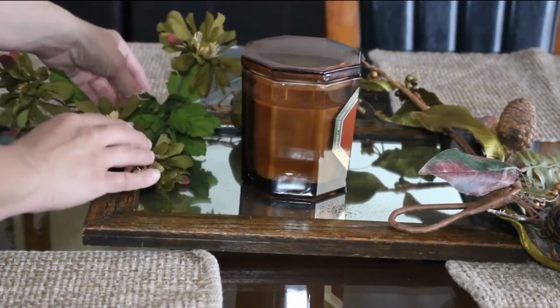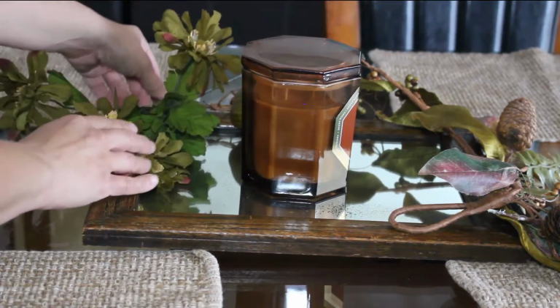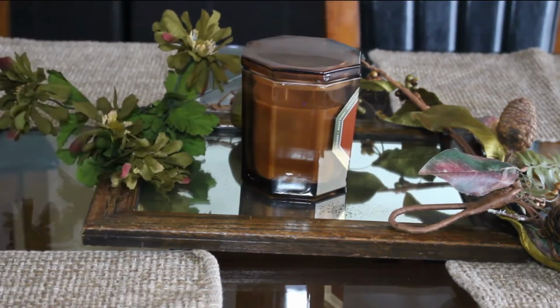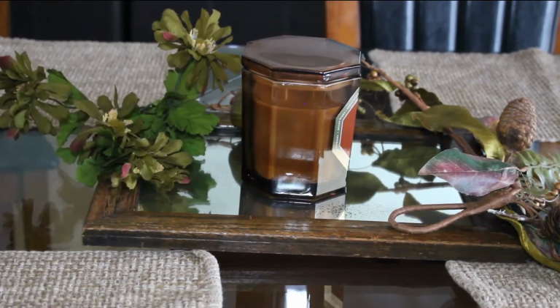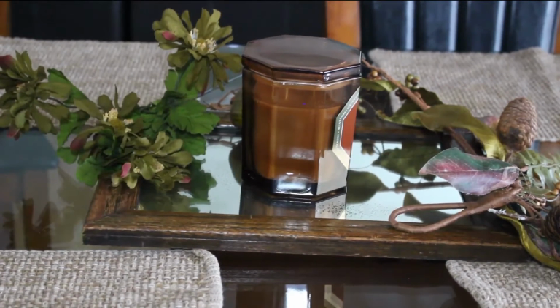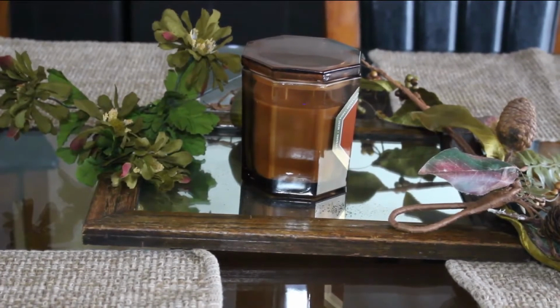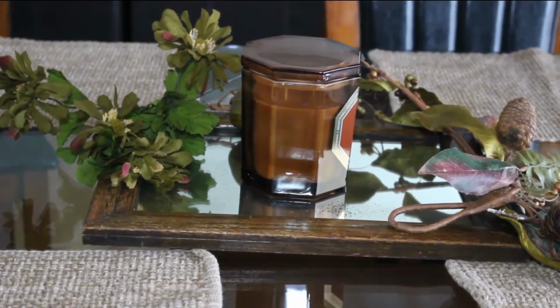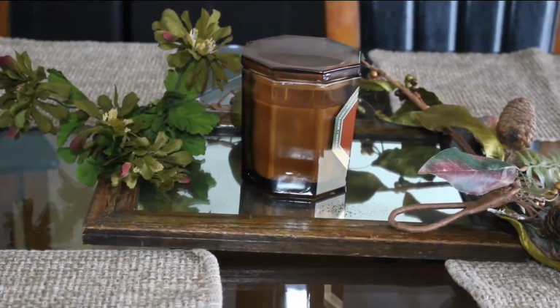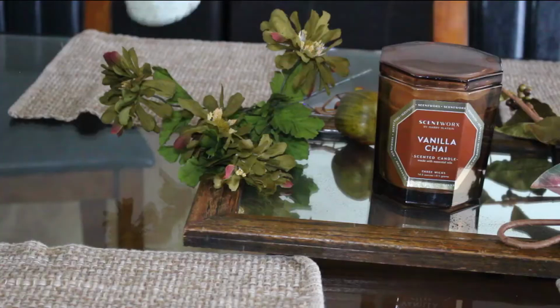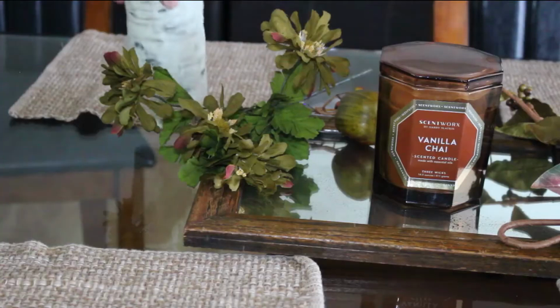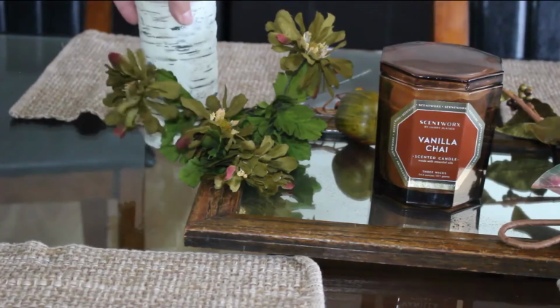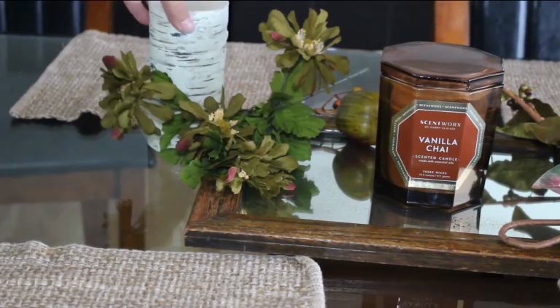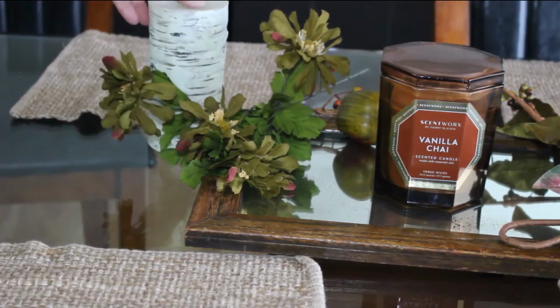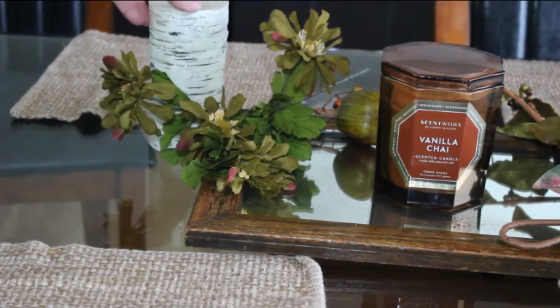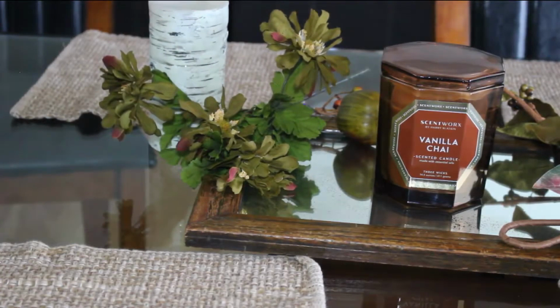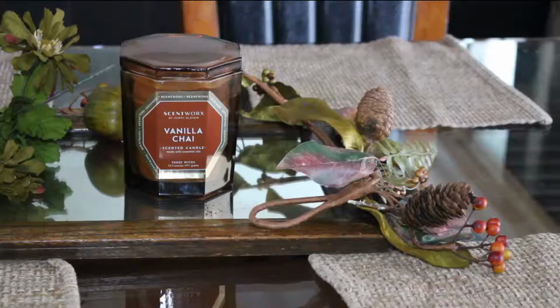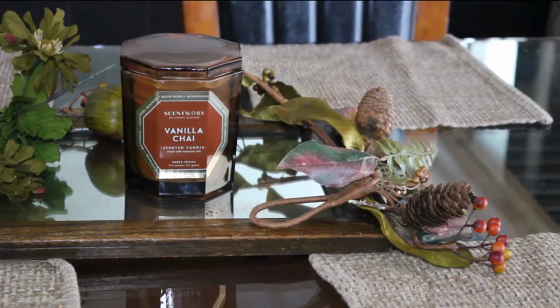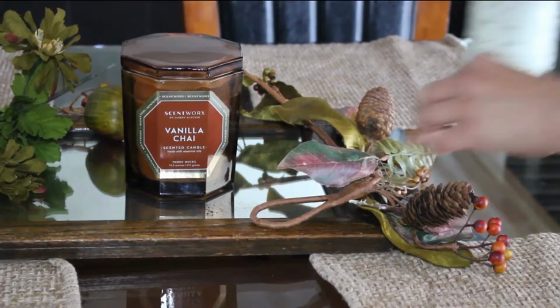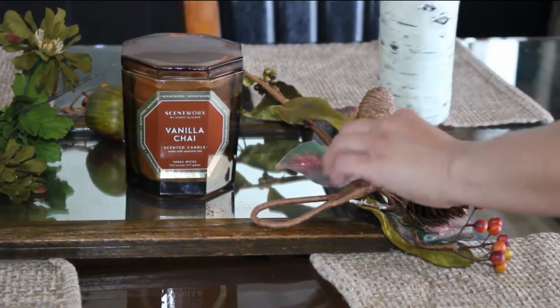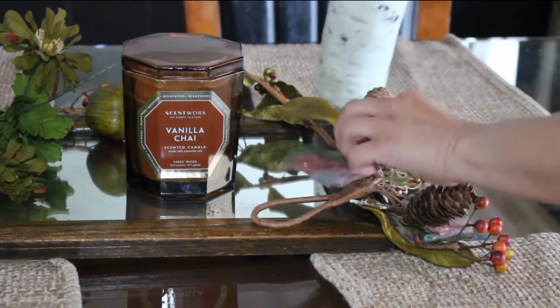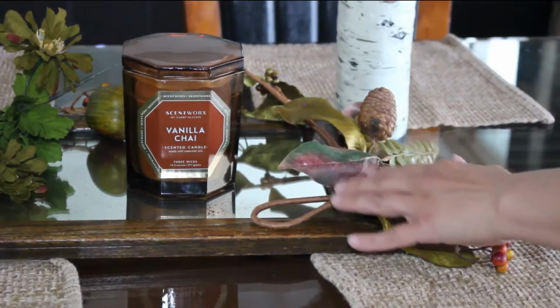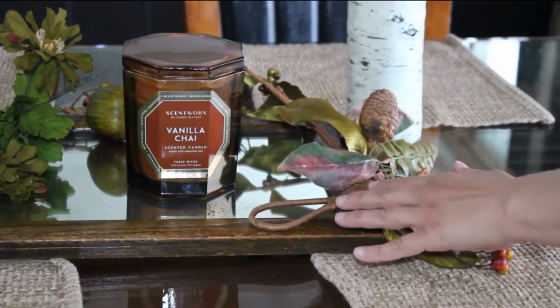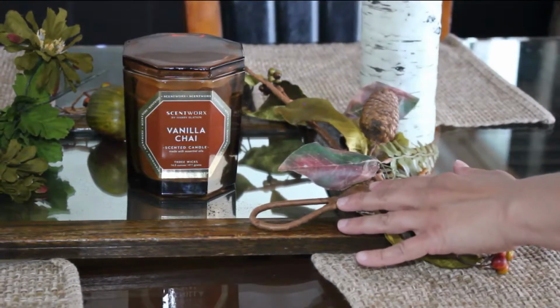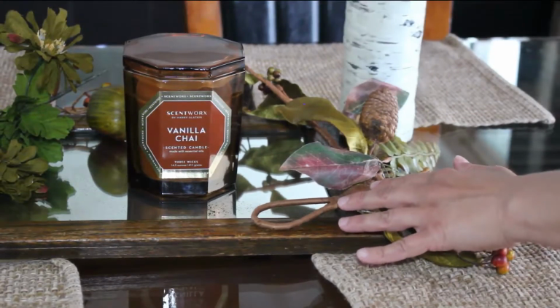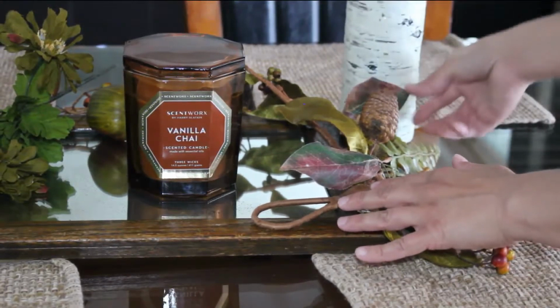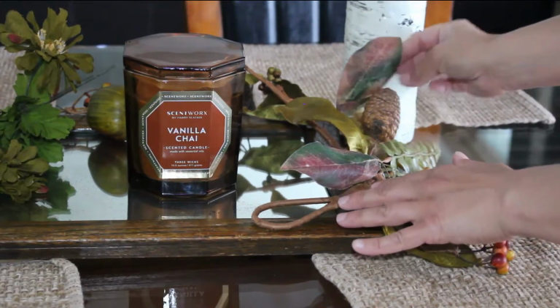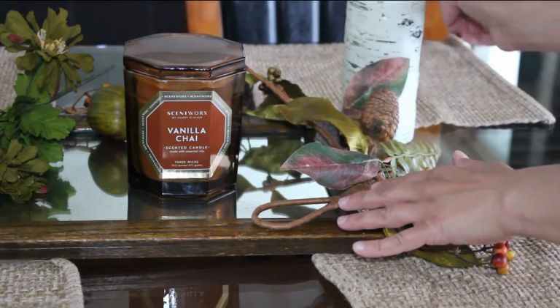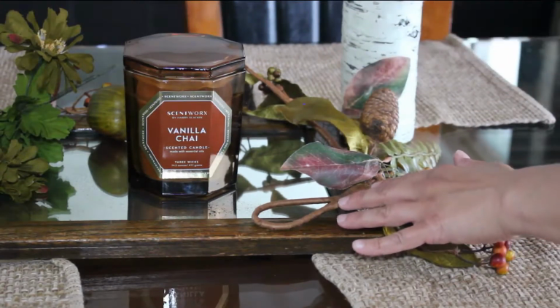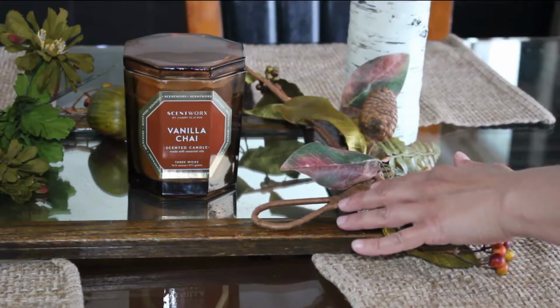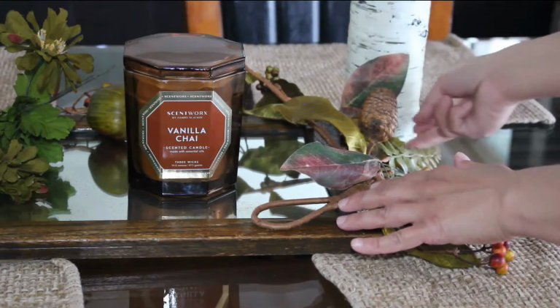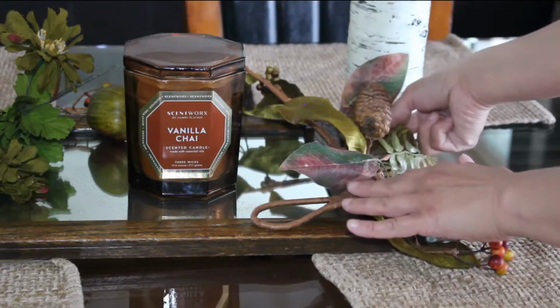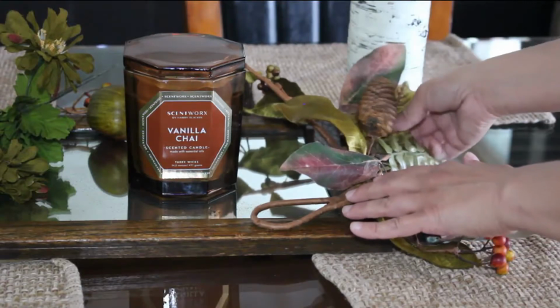I'm also going for a more woodsy feel to this as well. I'm using these white birch wood luminaries — I use these a lot for my winter decorations — and I think it's going to add a great feel to this.